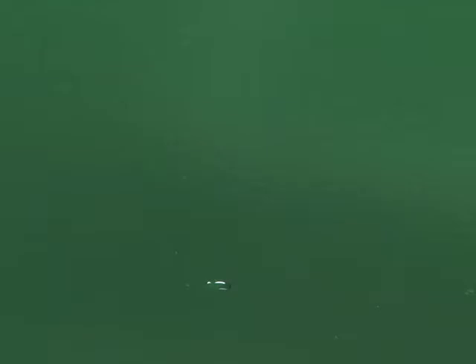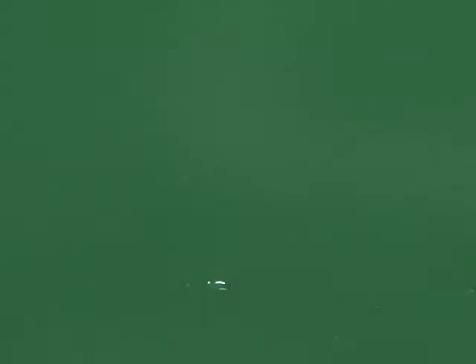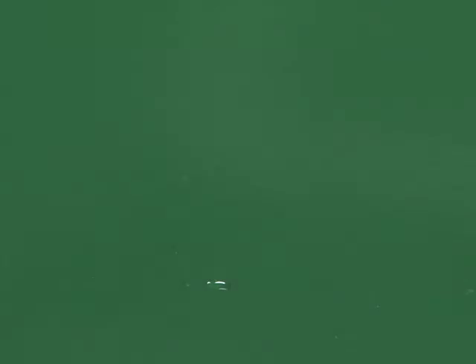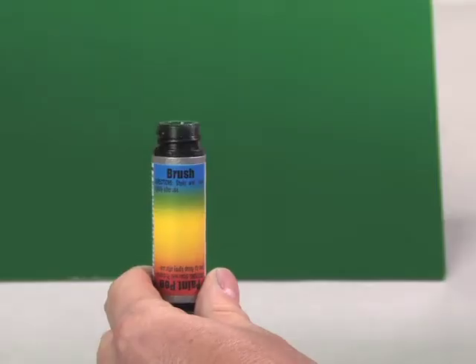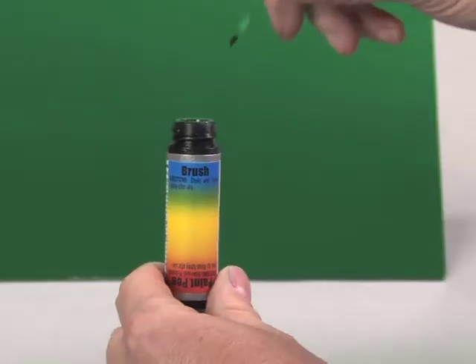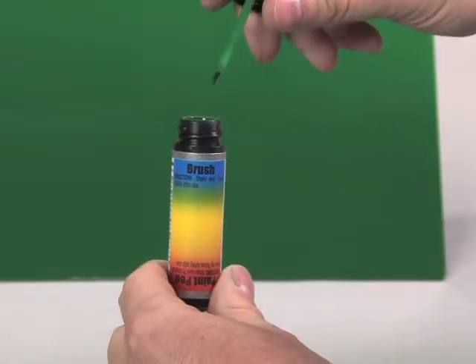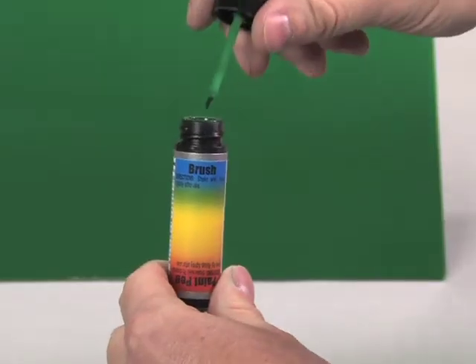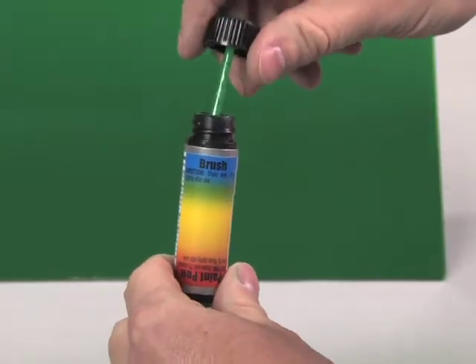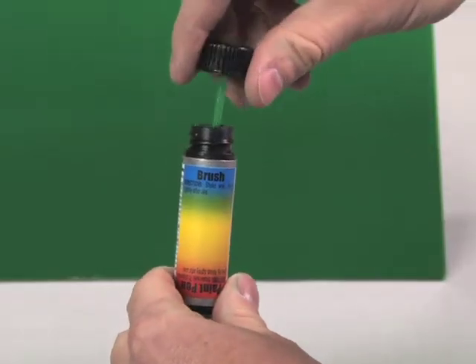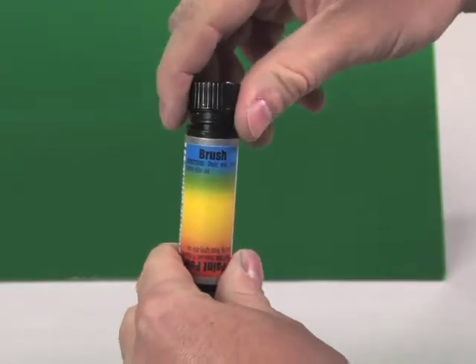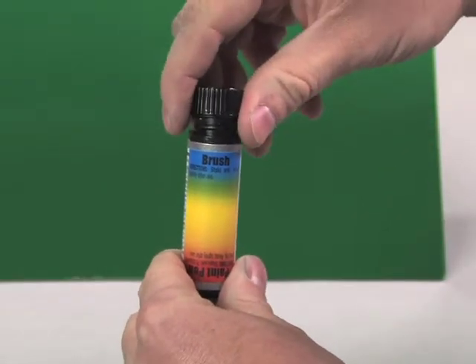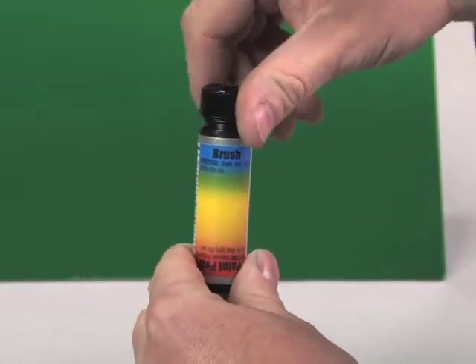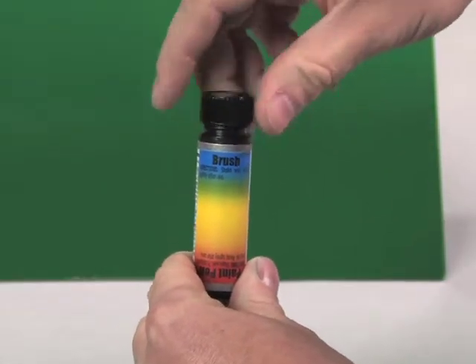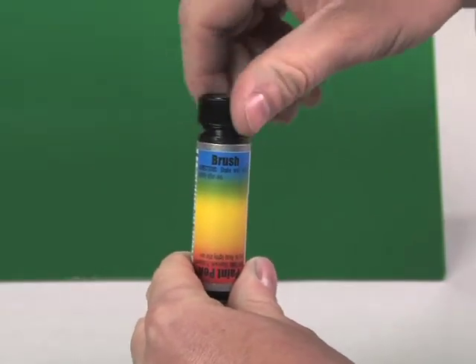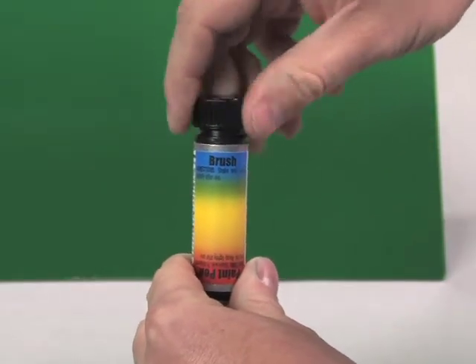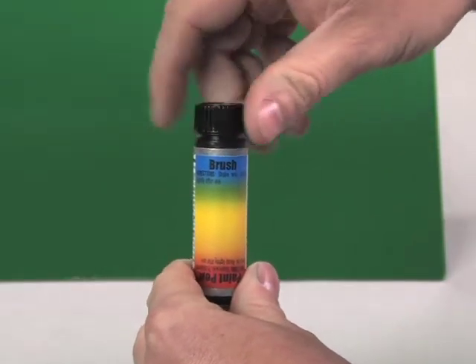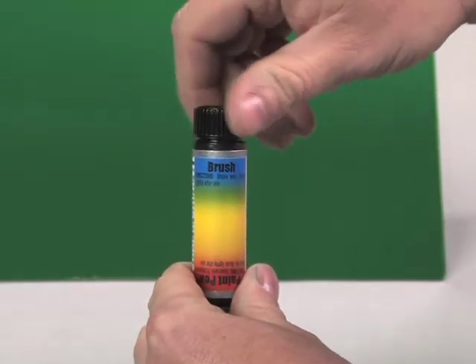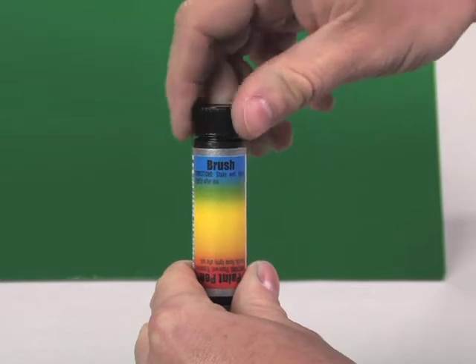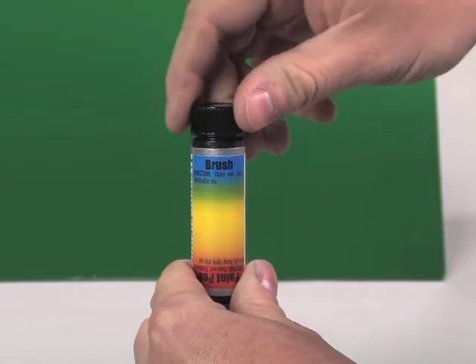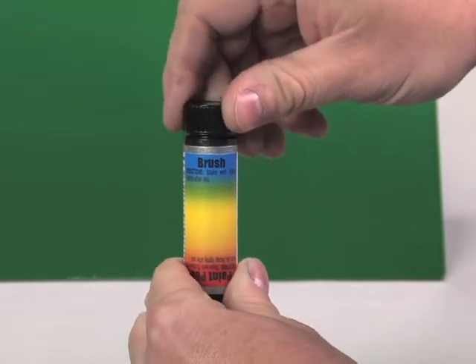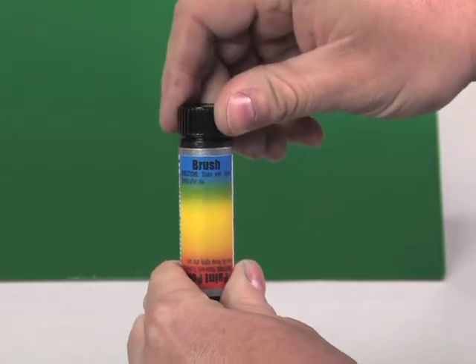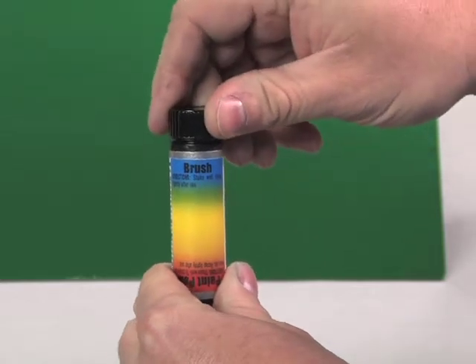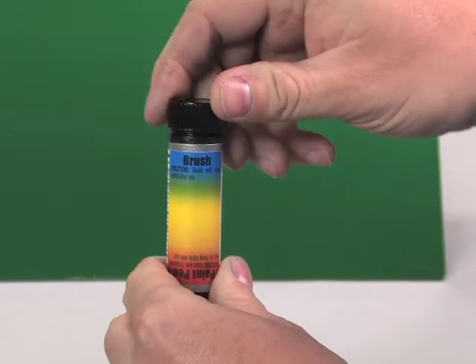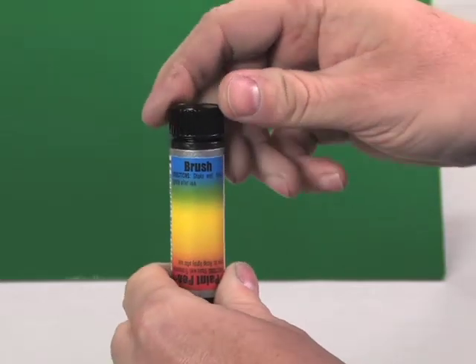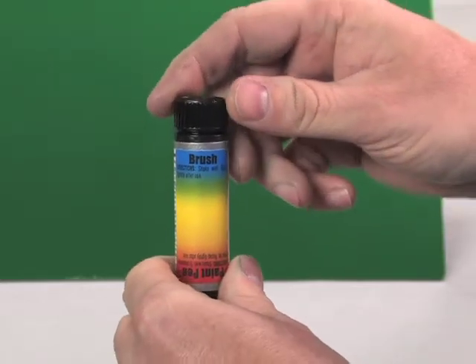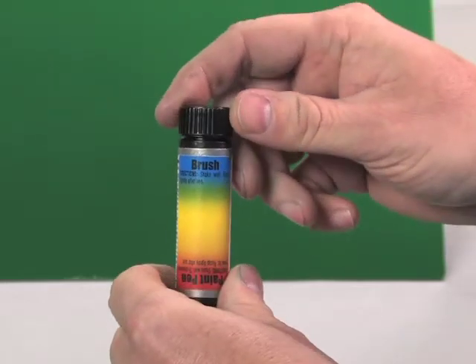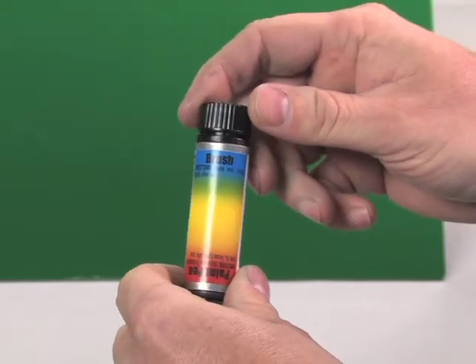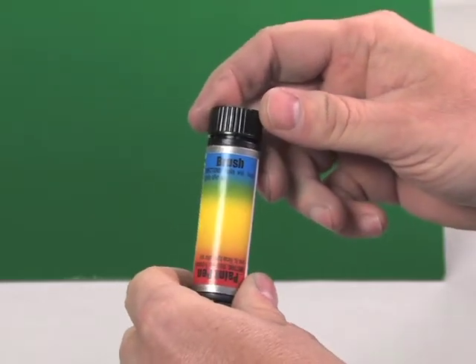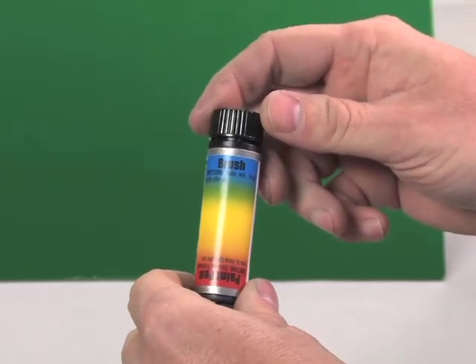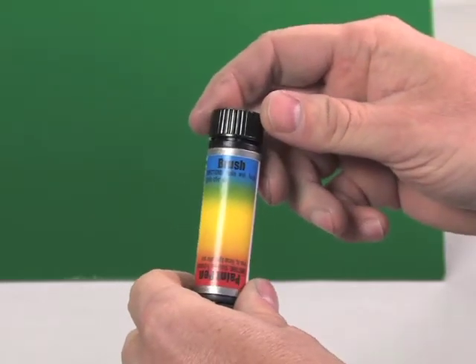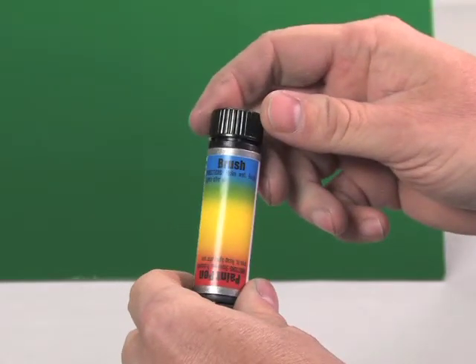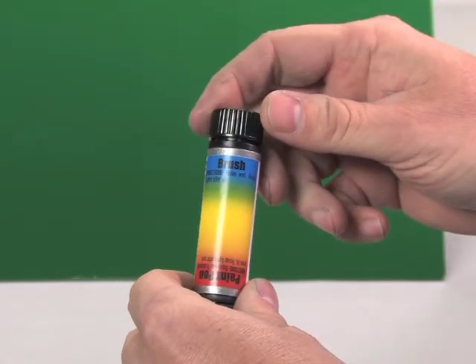If additional coats are needed, please wait two minutes between coats. When you are finished, all you need to do is insert the brush back into the tube, screw on, and tighten.